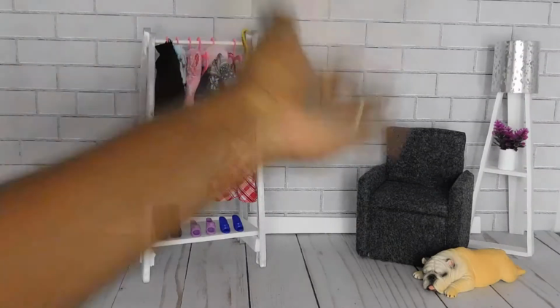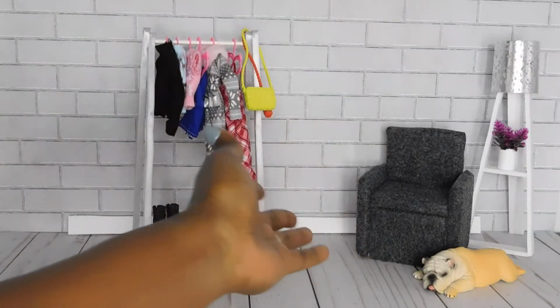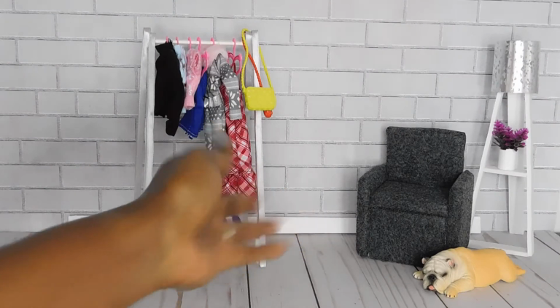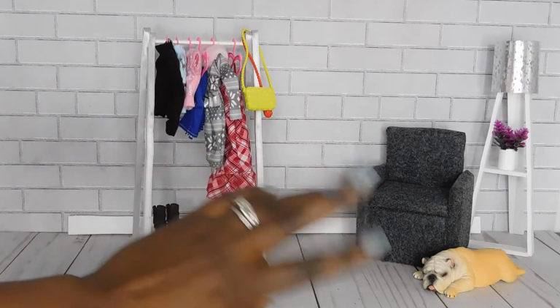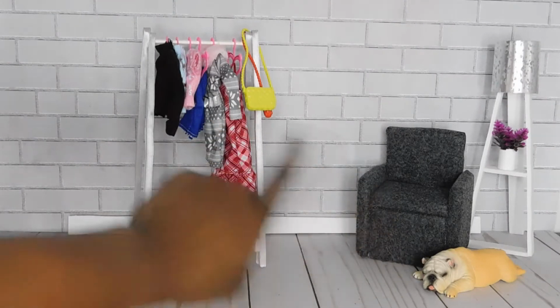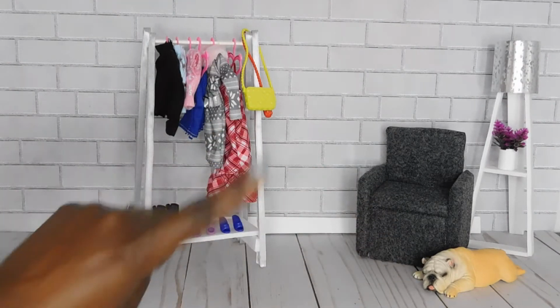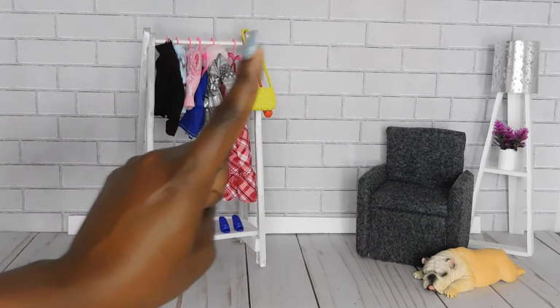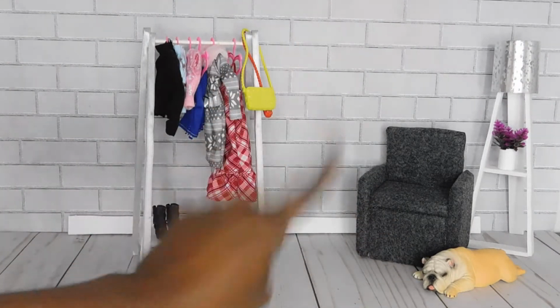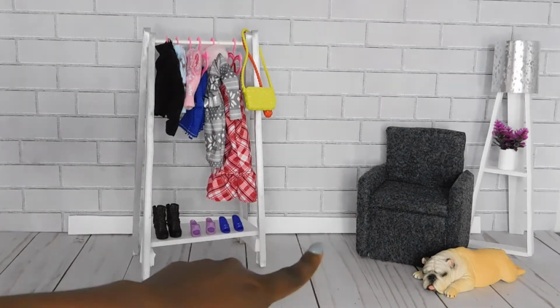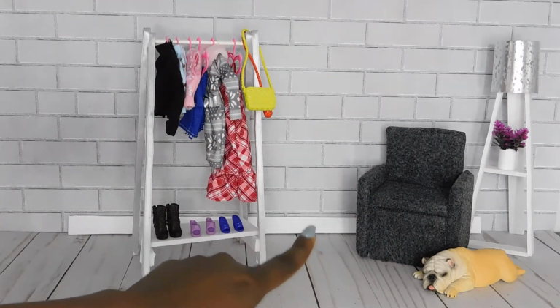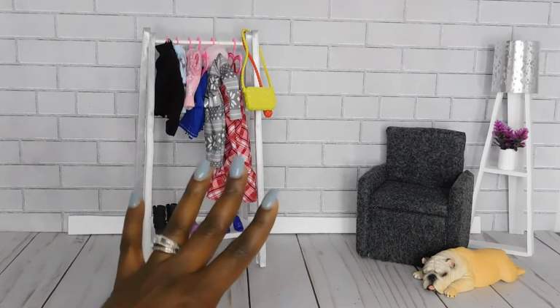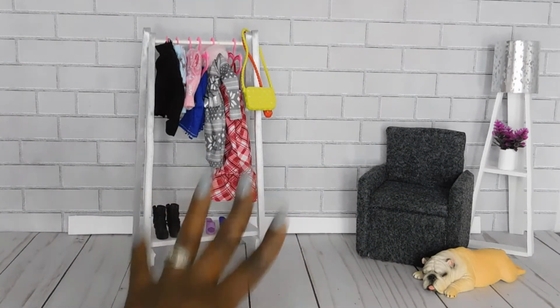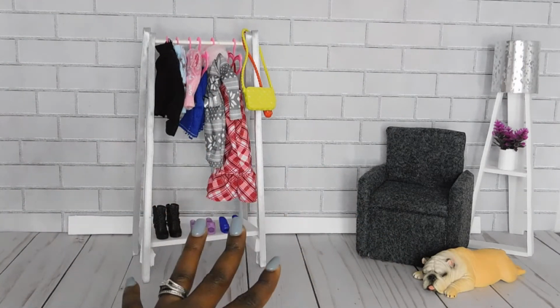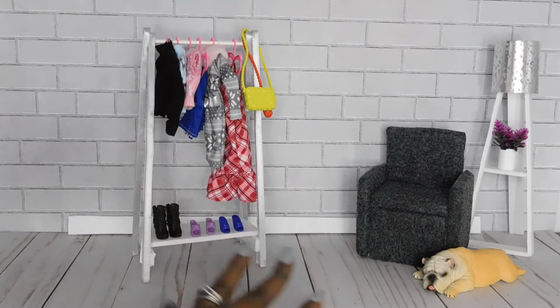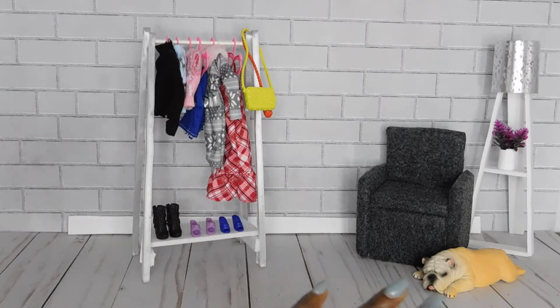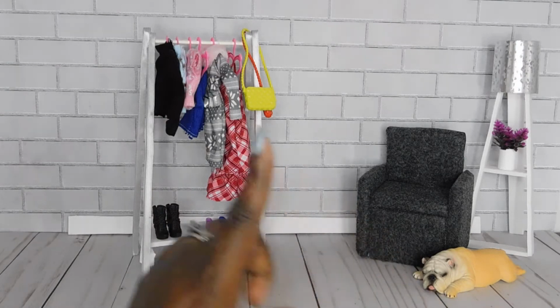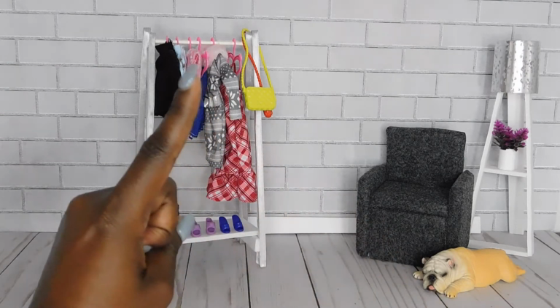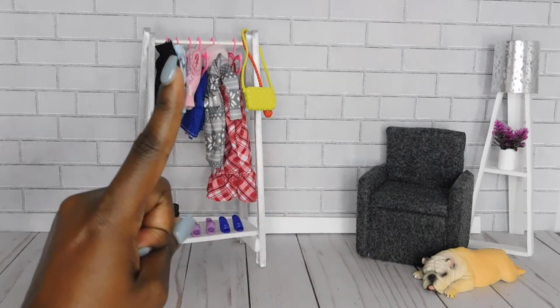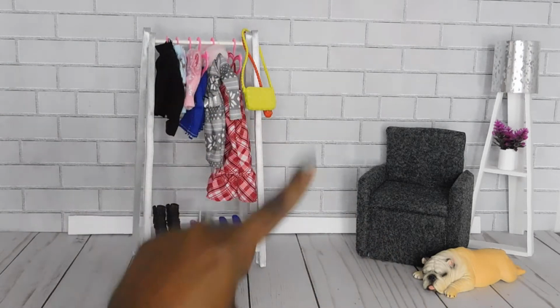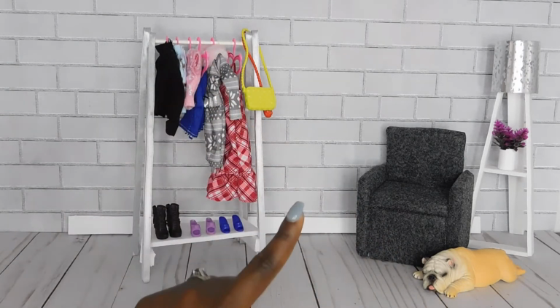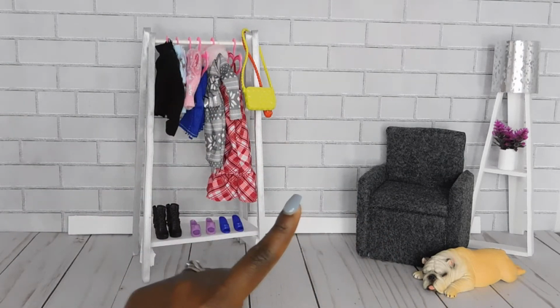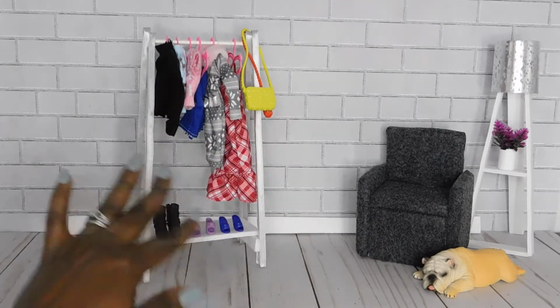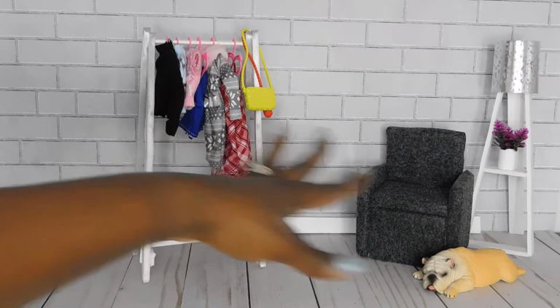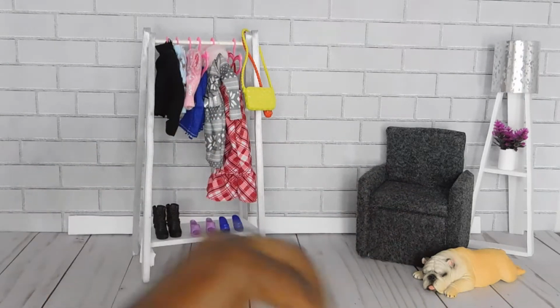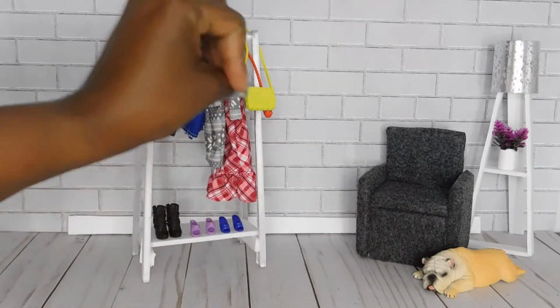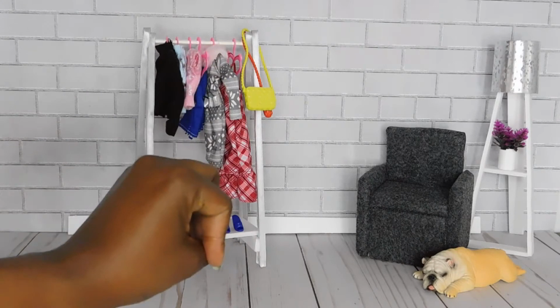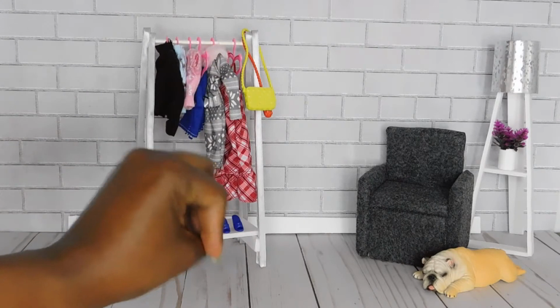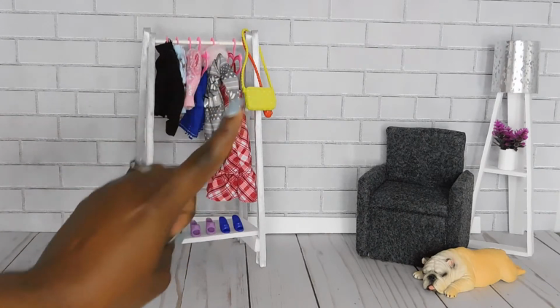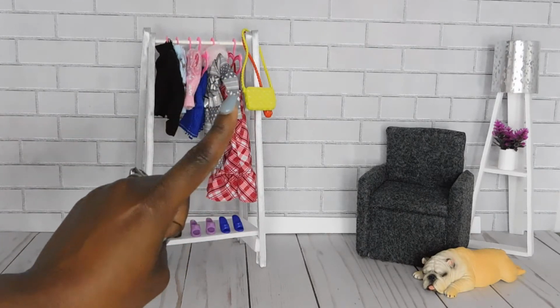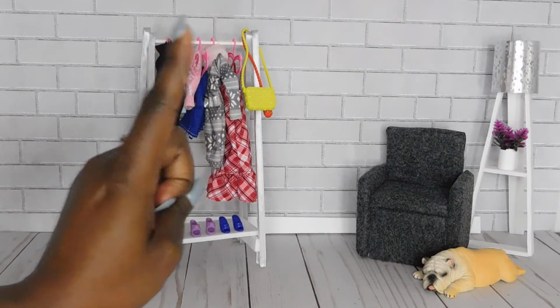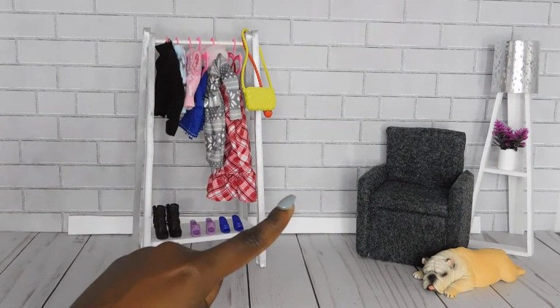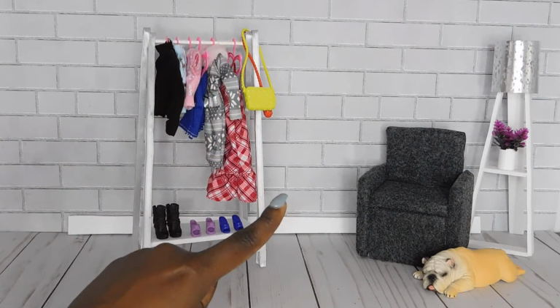Hey pumpkin pals and welcome back to the channel! Today's video is going to be a clothing haul video. As you can see we have a nice little setup, so we're just going to be doing a clothing video.